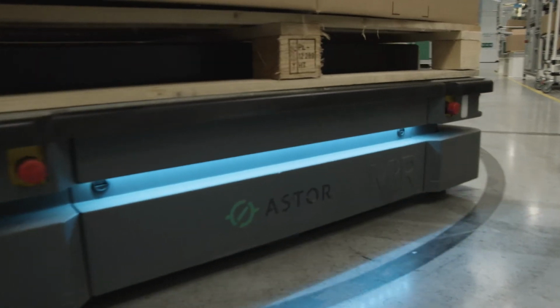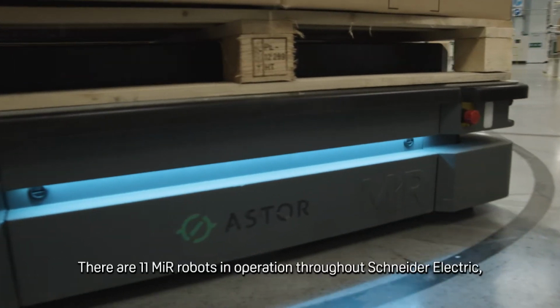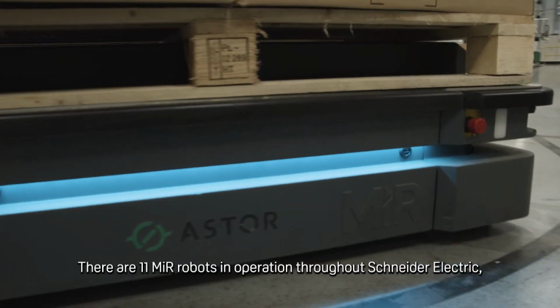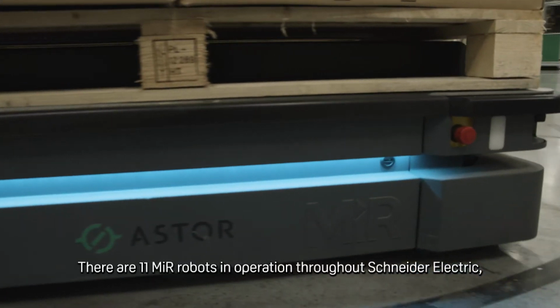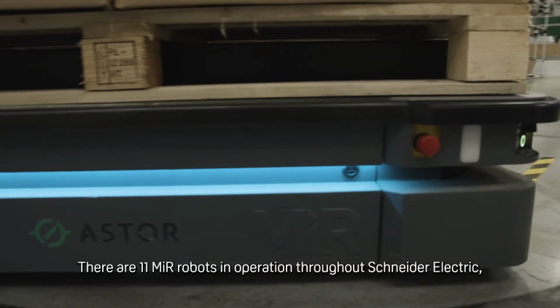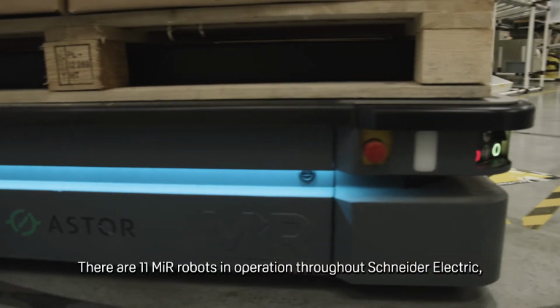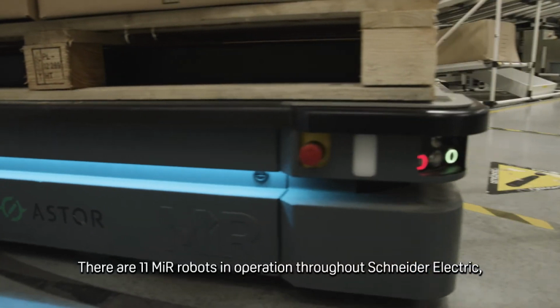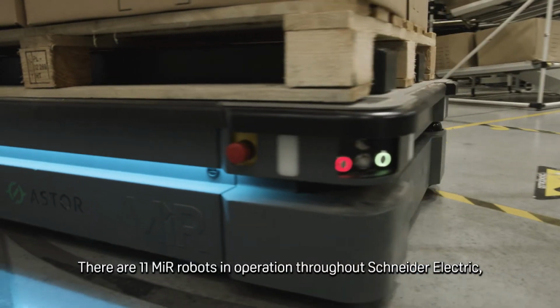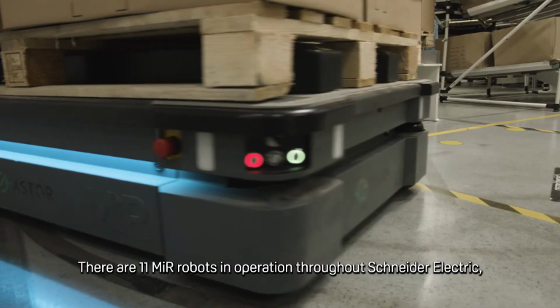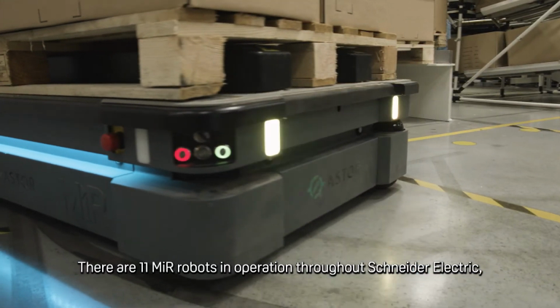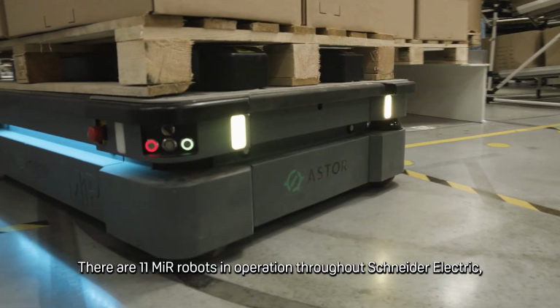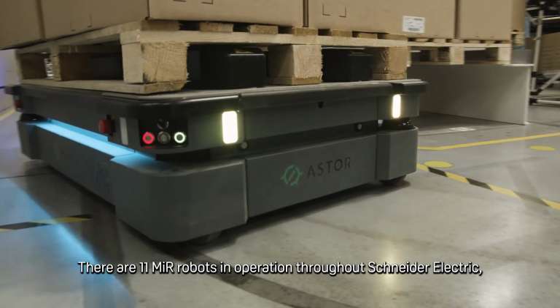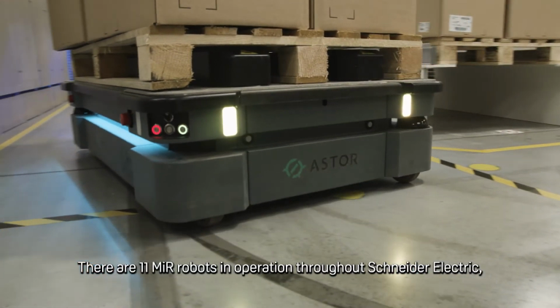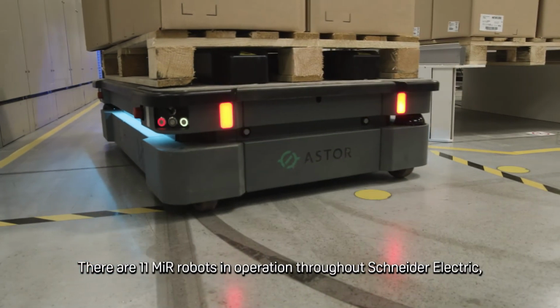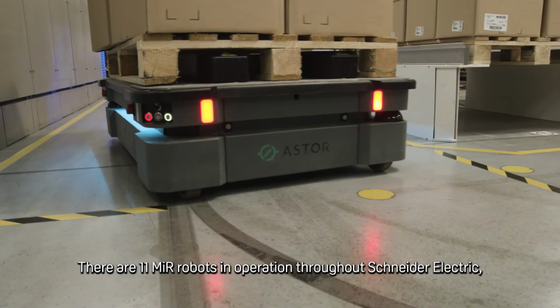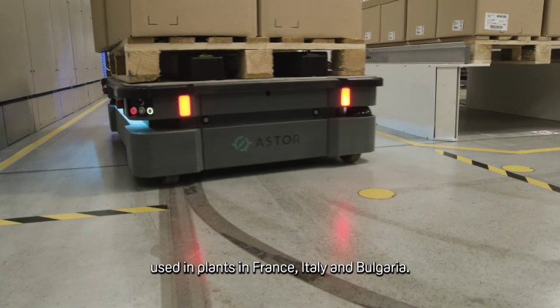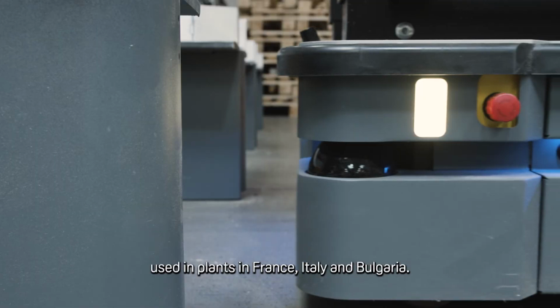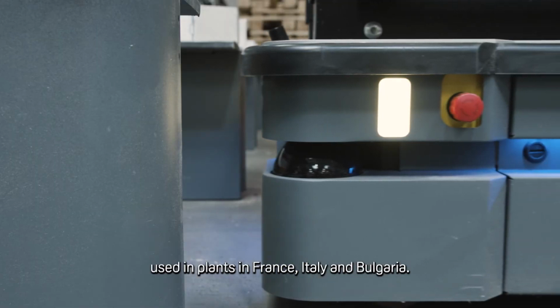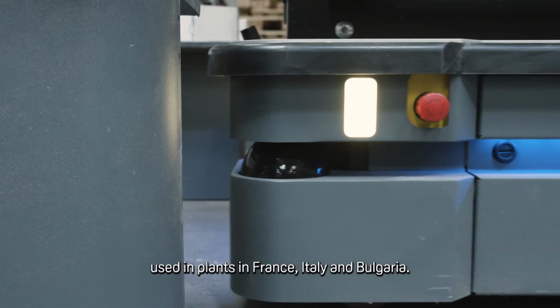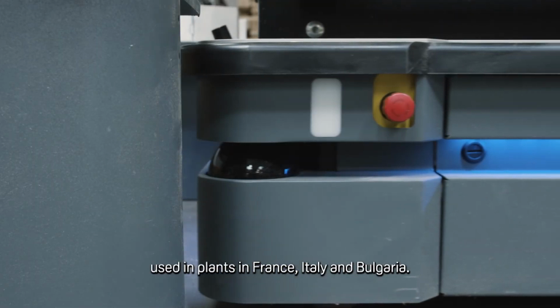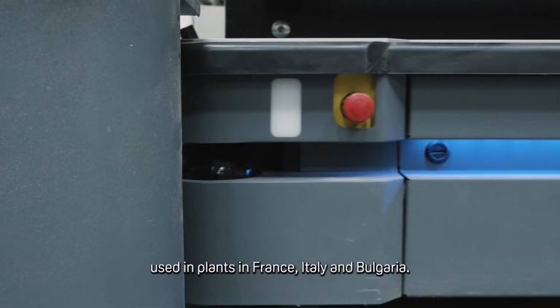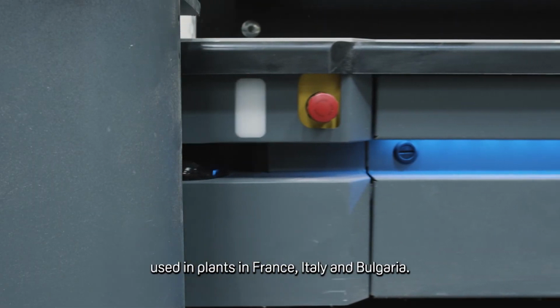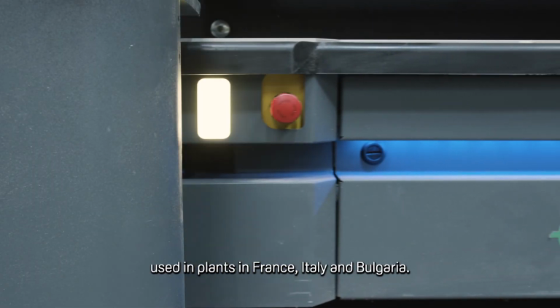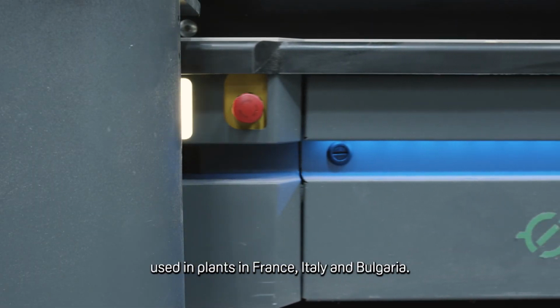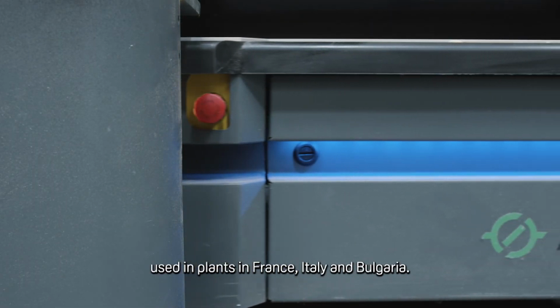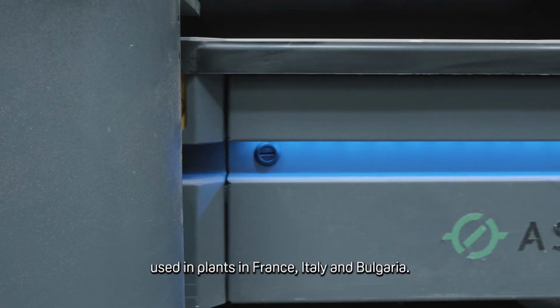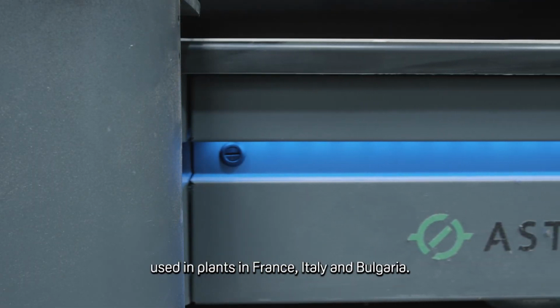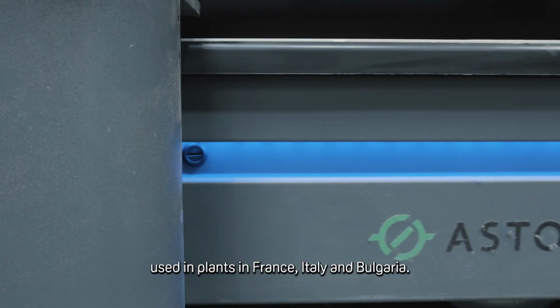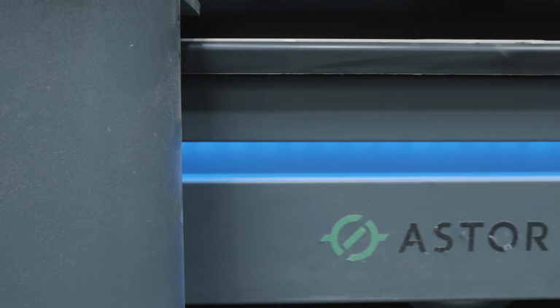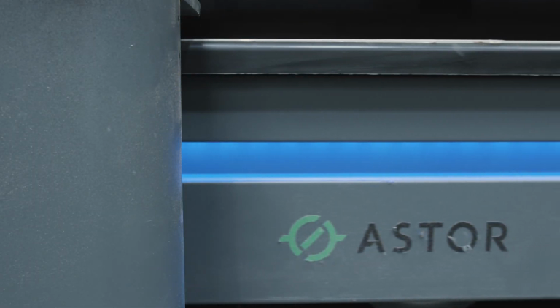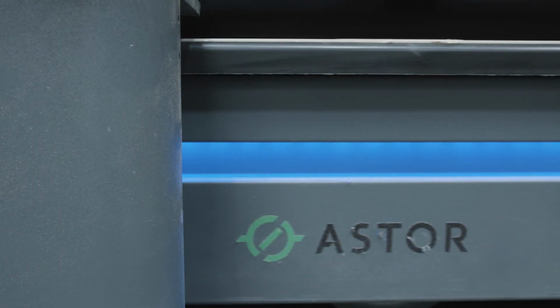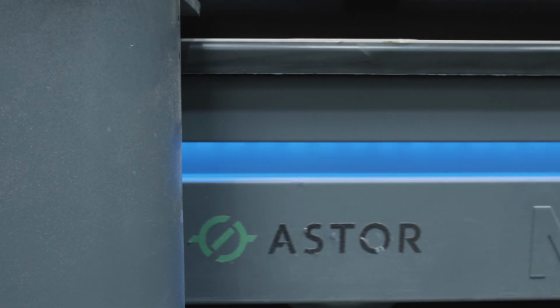There are 11 MIR robots in operation throughout Schneider Electric, used in plants in France, Italy, and Bulgaria.